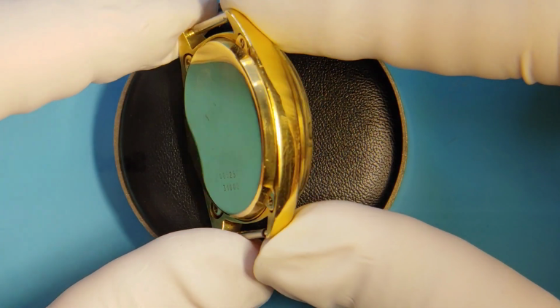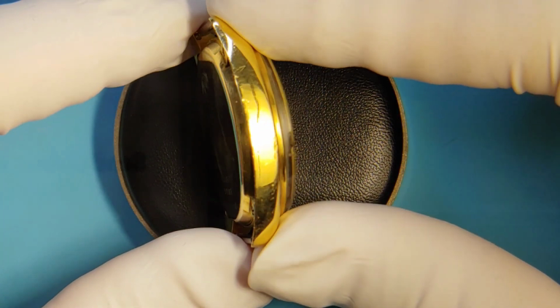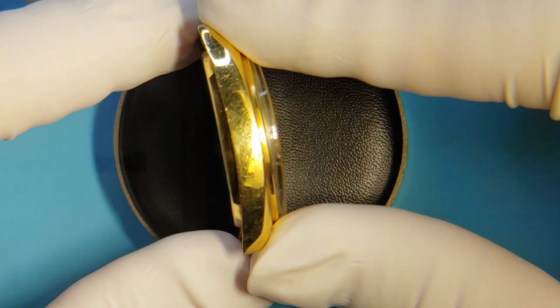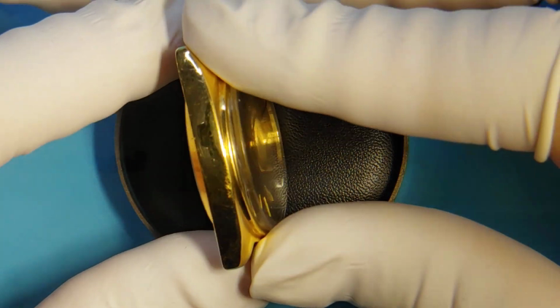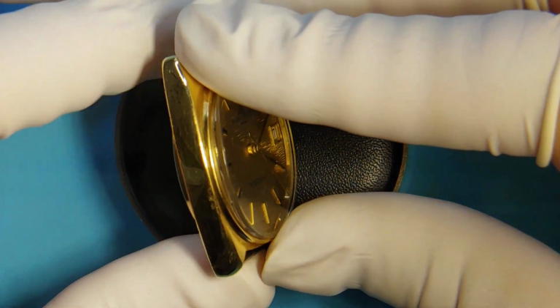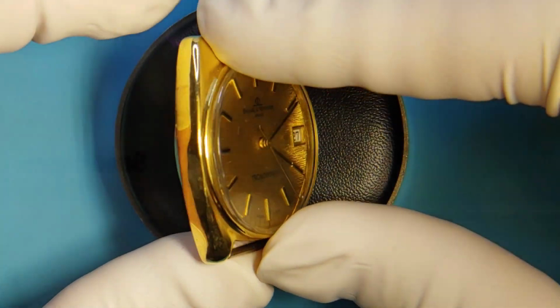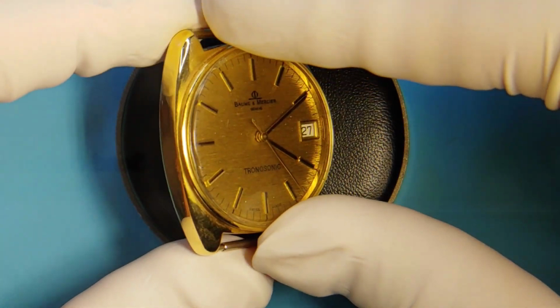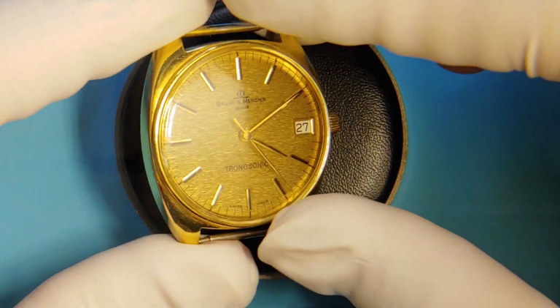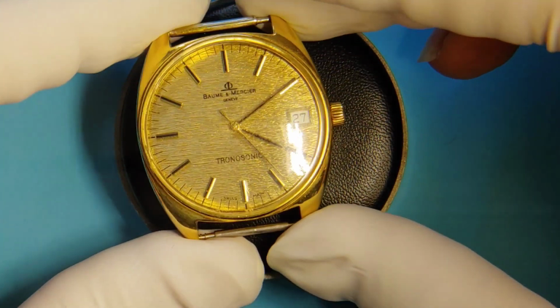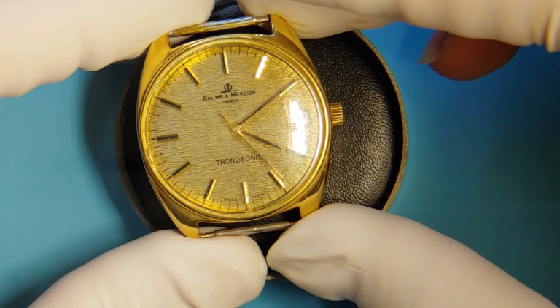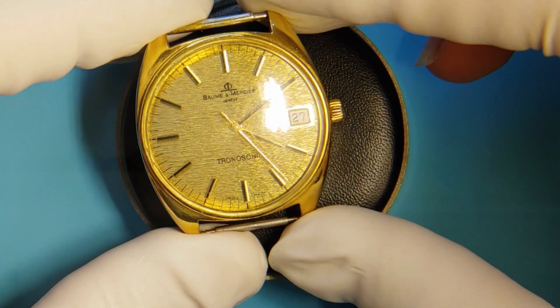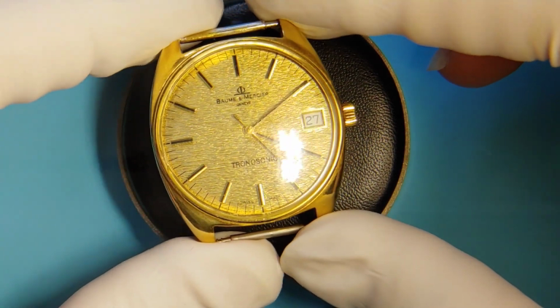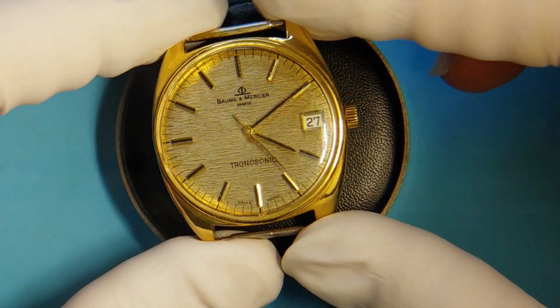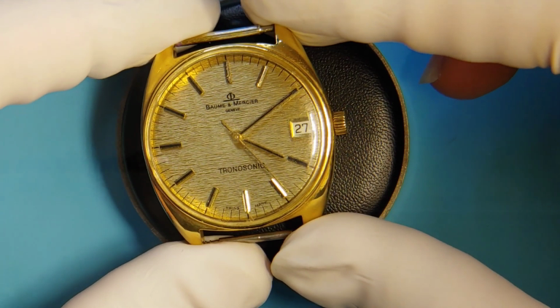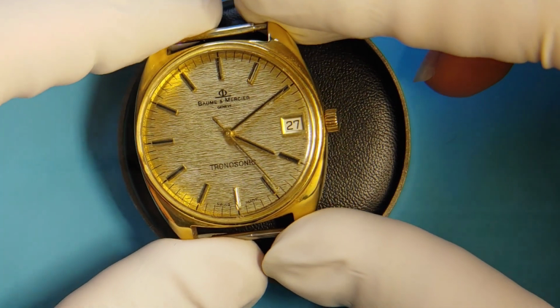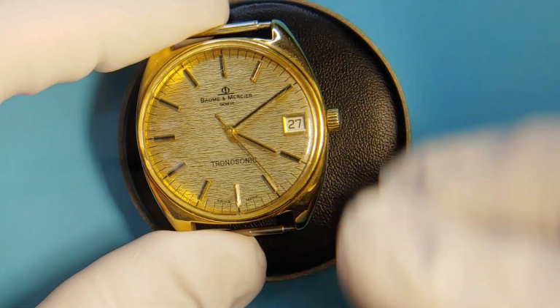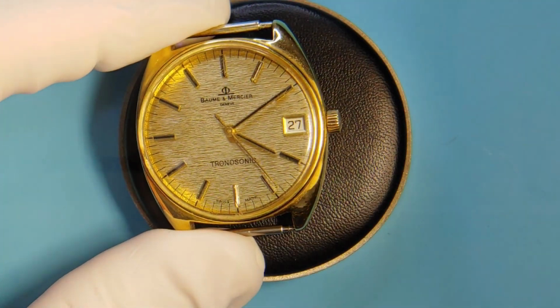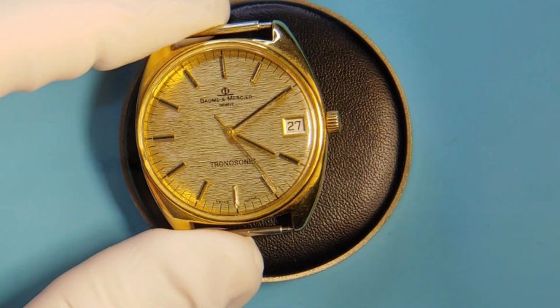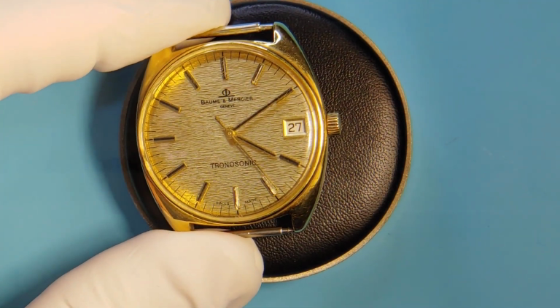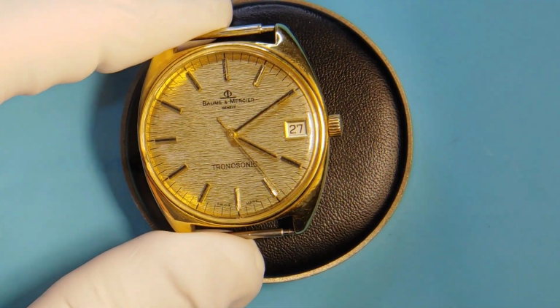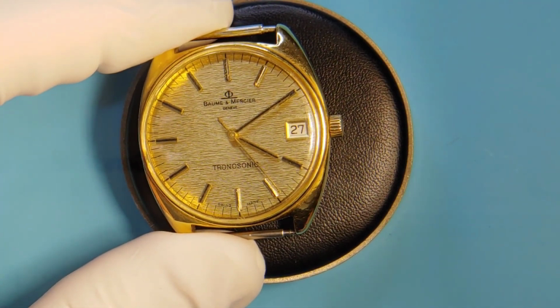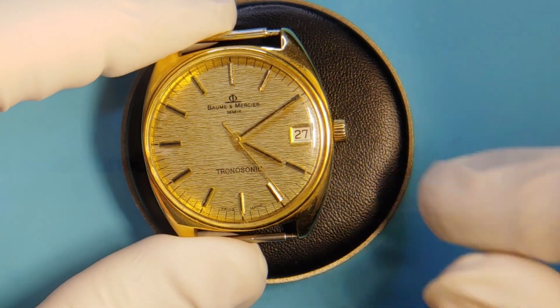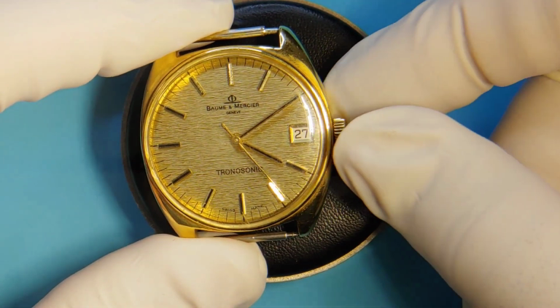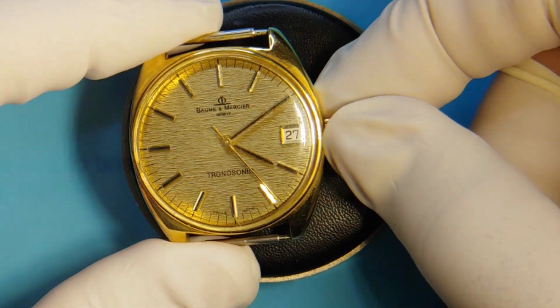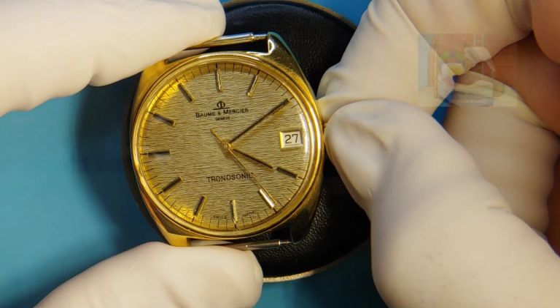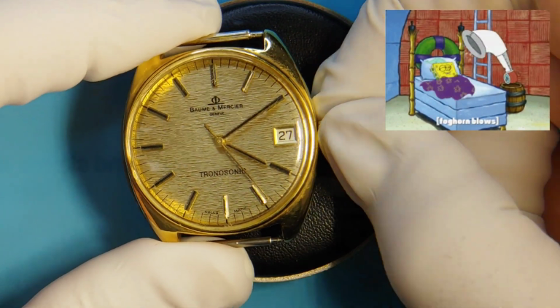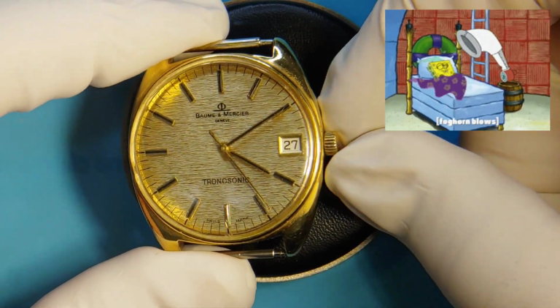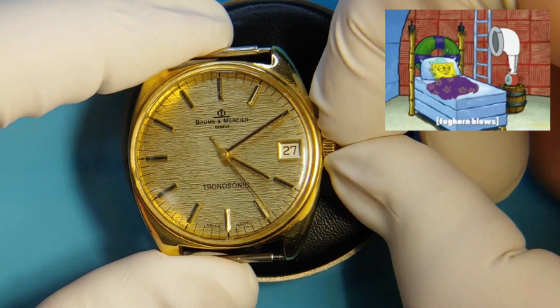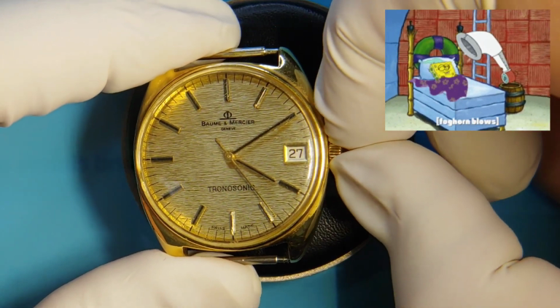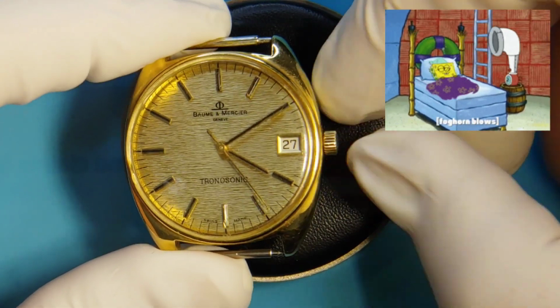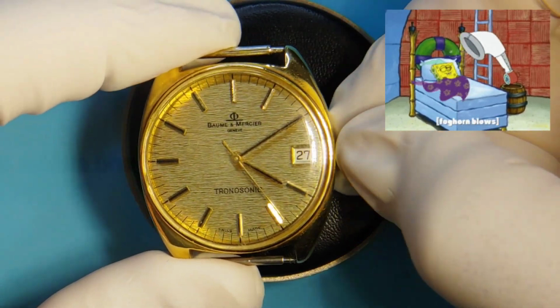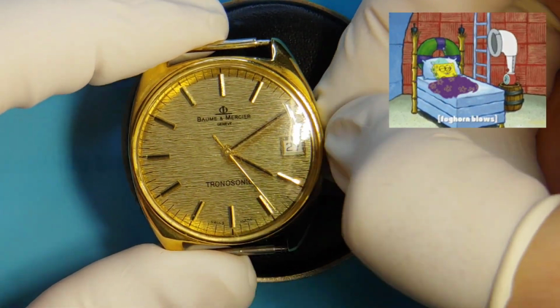It is a coil made of a fork that vibrates at more than 300 times per second — you heard right. So this watch doesn't tick, it hums, and will wake you up if left on the nightstand while you sleep.